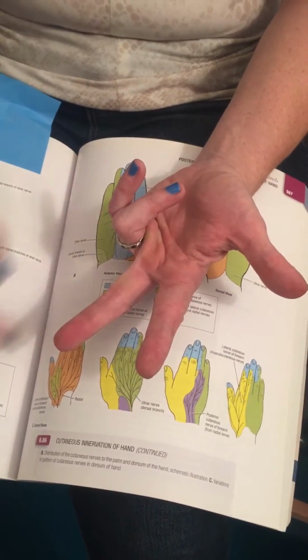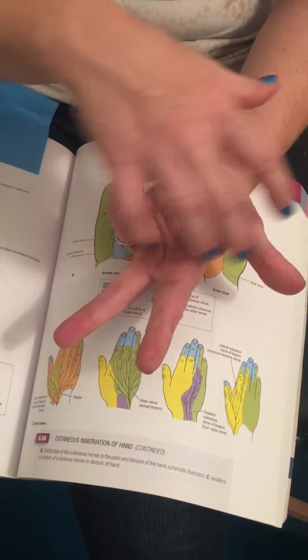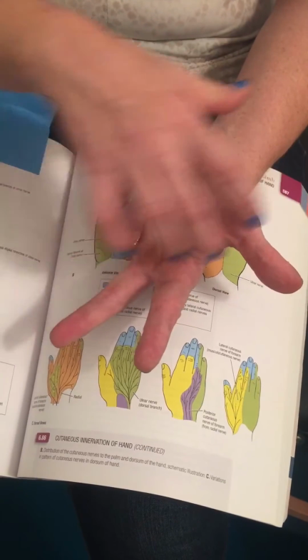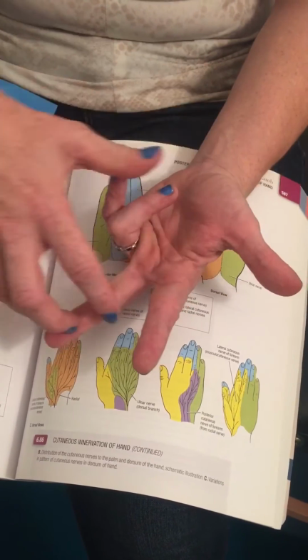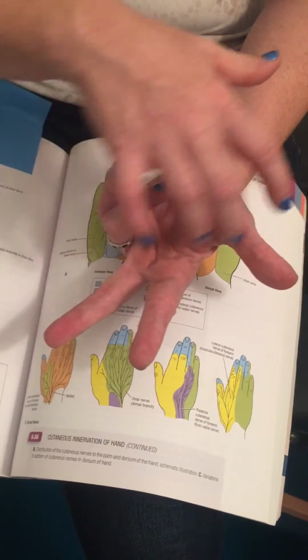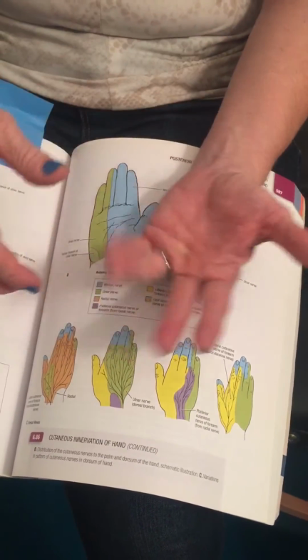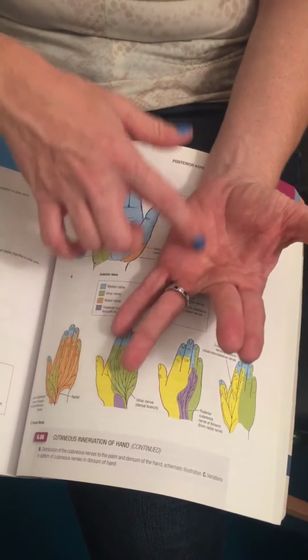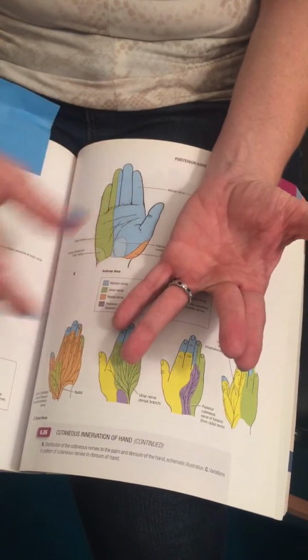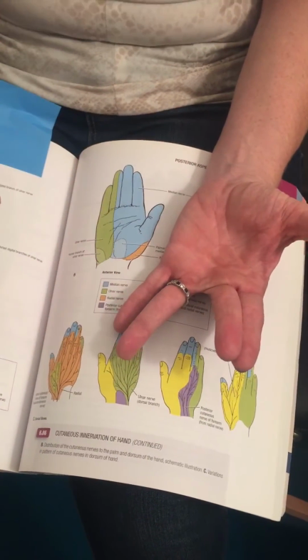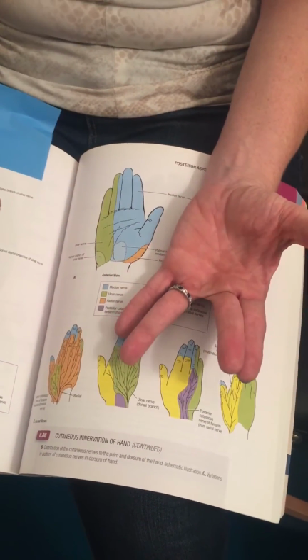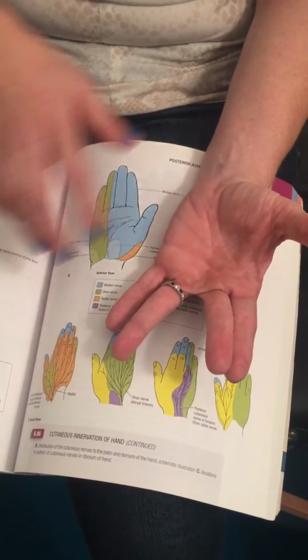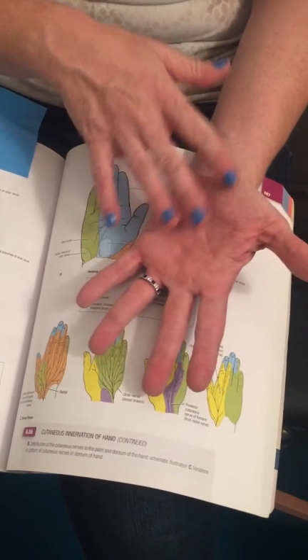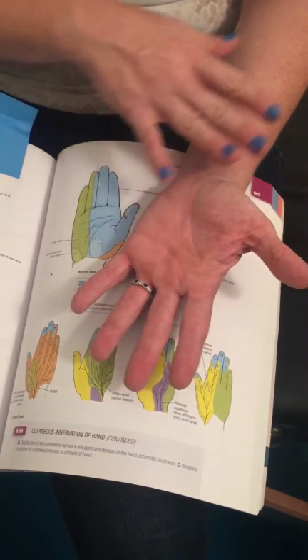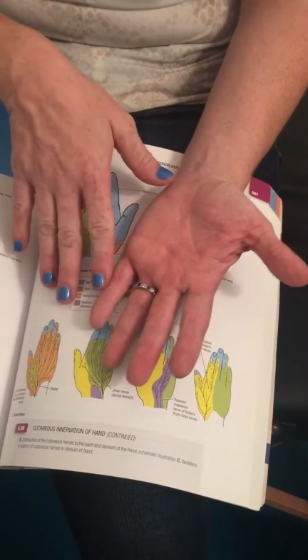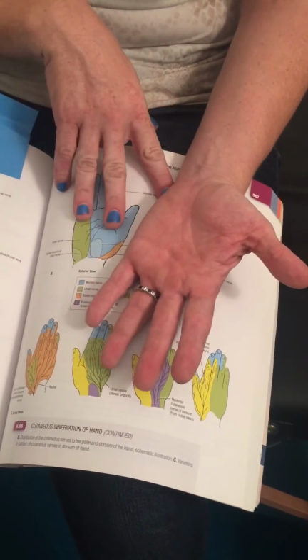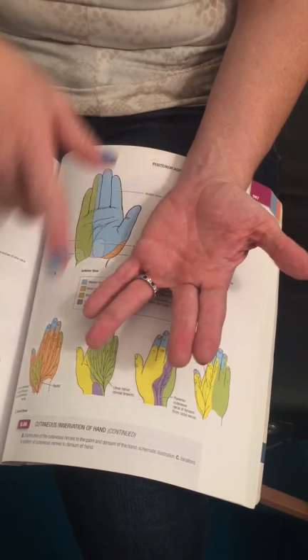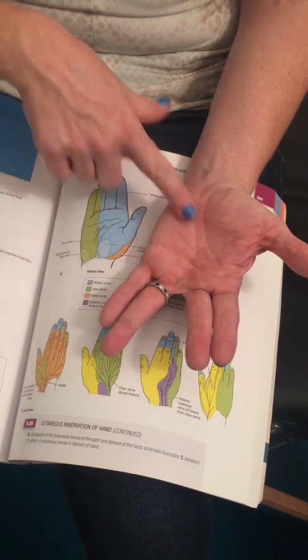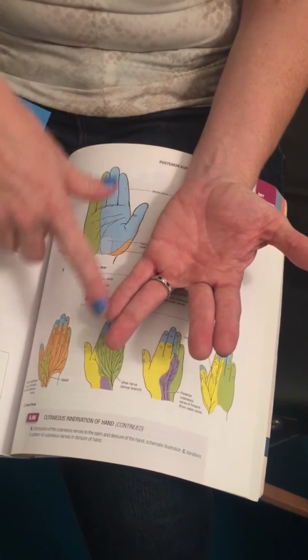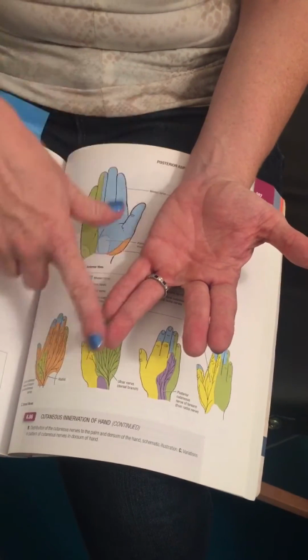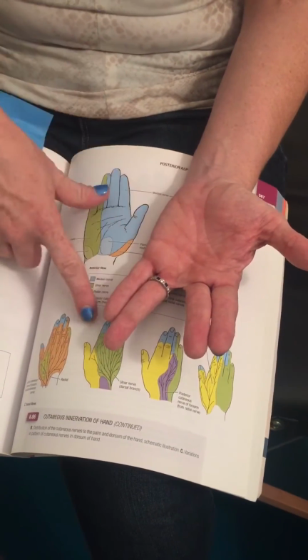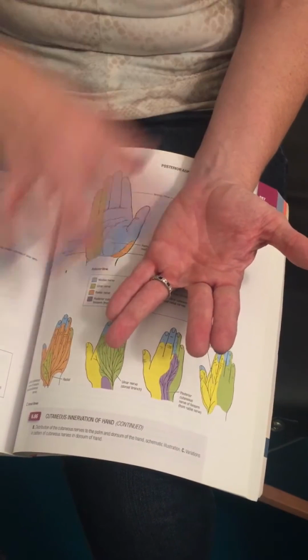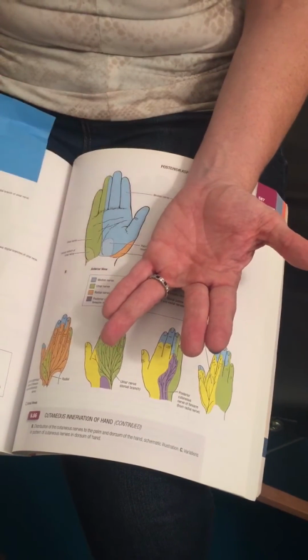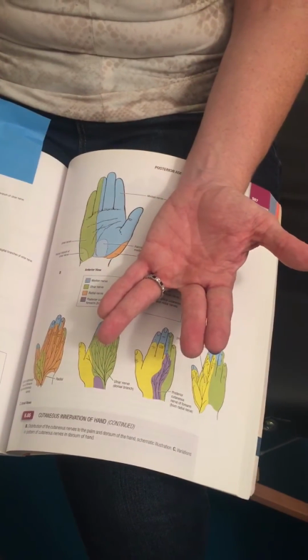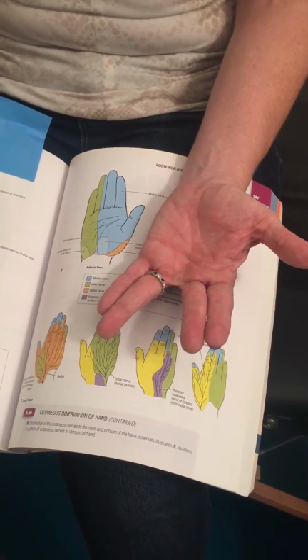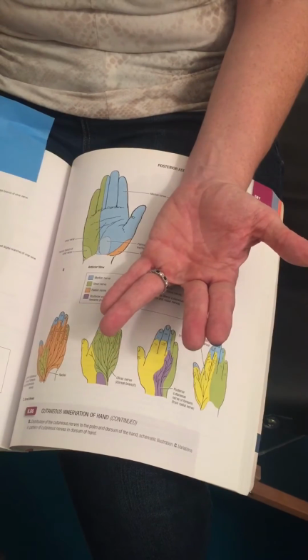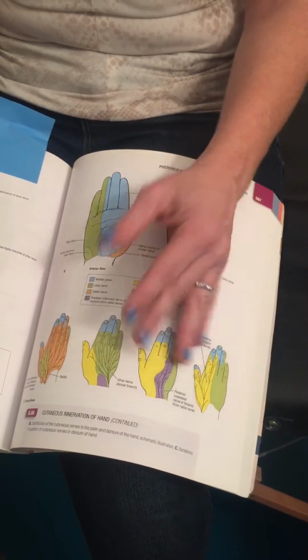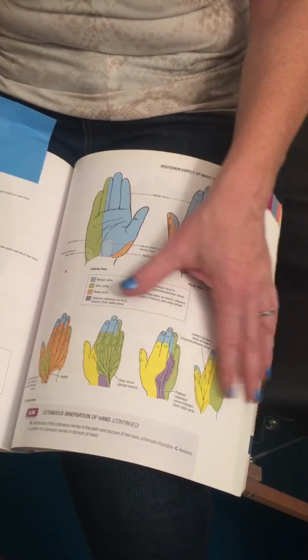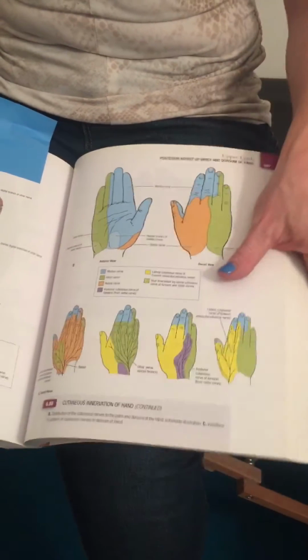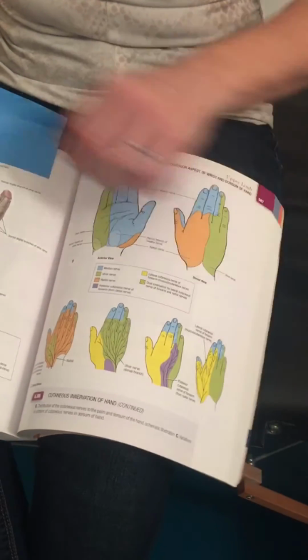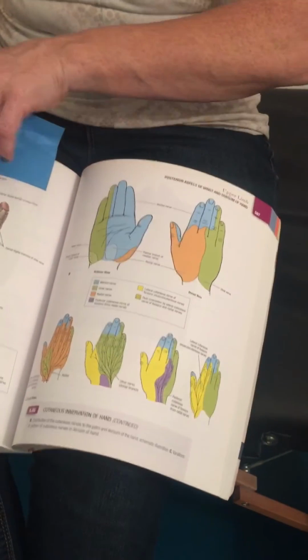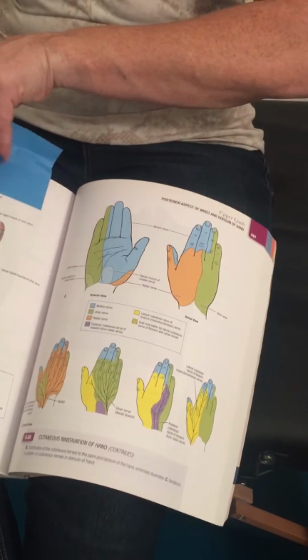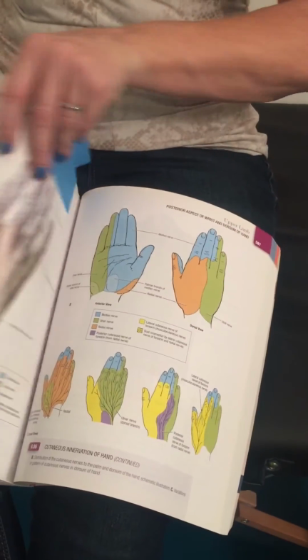Median nerve entrapment happens in other places besides the ulnar nerve. So for people that have hand numbness, not all hand numbness is carpal tunnel. Sometimes if it's just the fourth and fifth digit it's not carpal tunnel at all. It could be at a site called the medial intramuscular septum of the brachium.